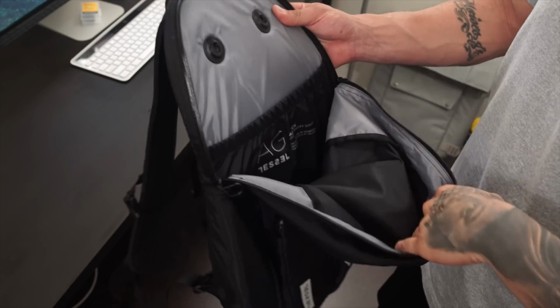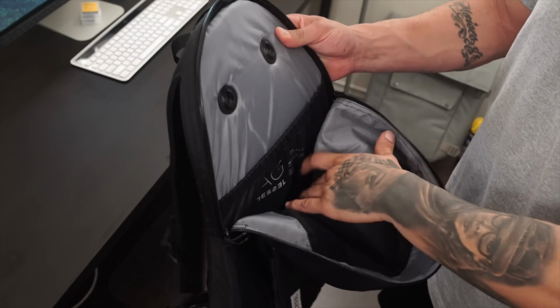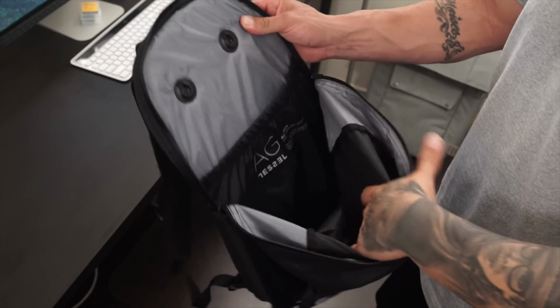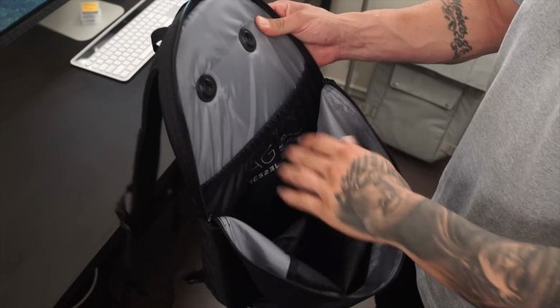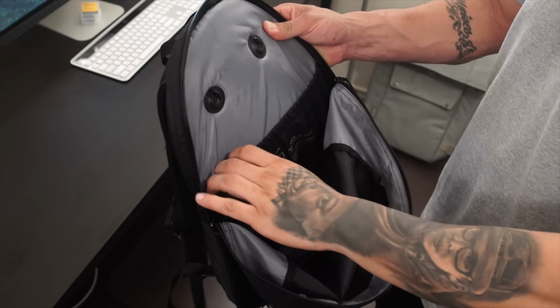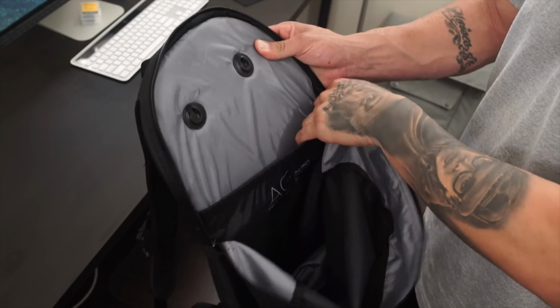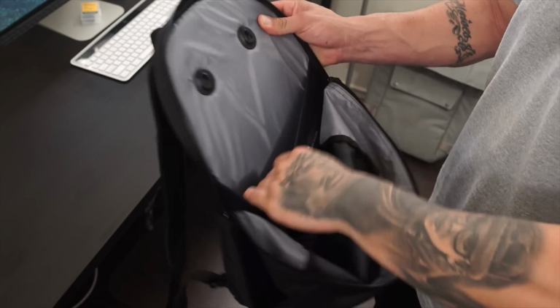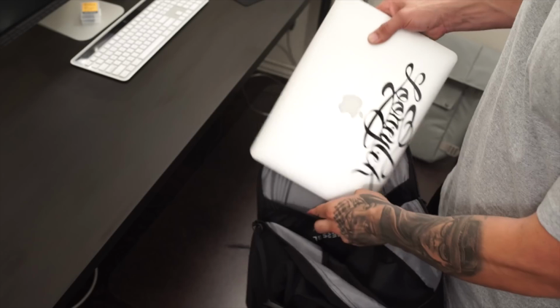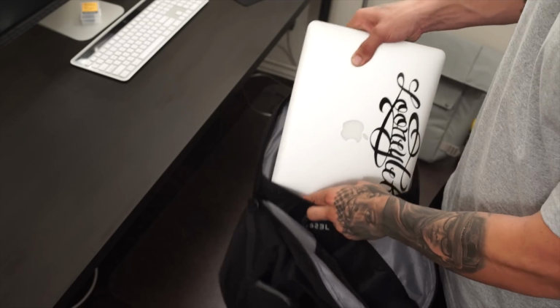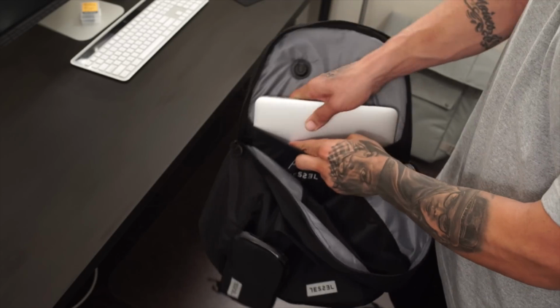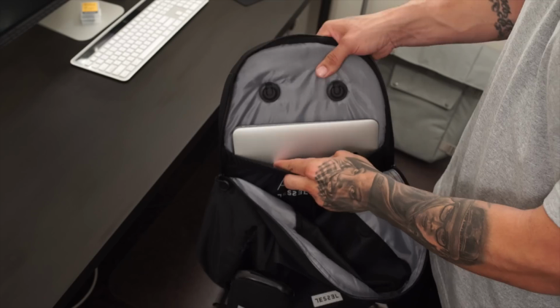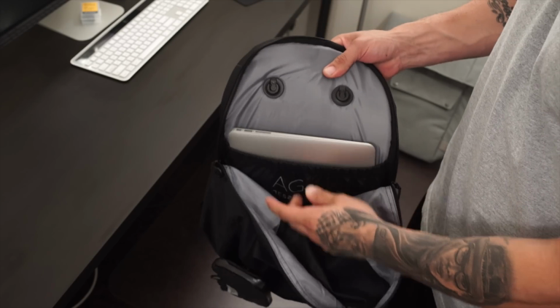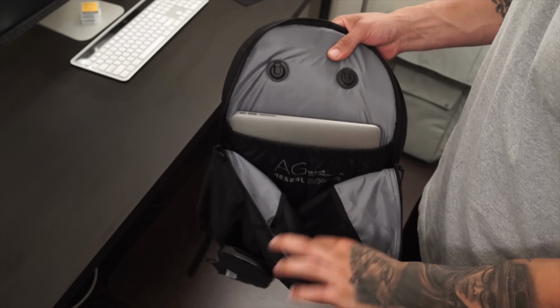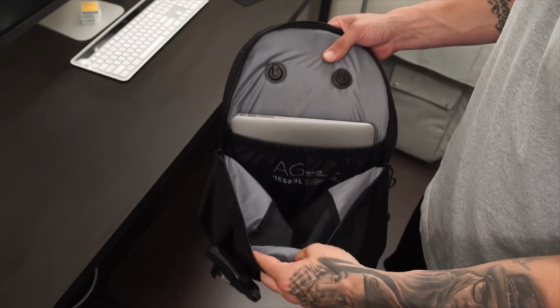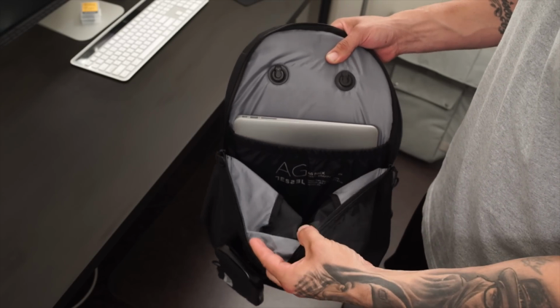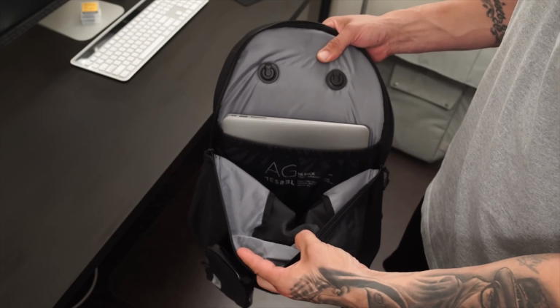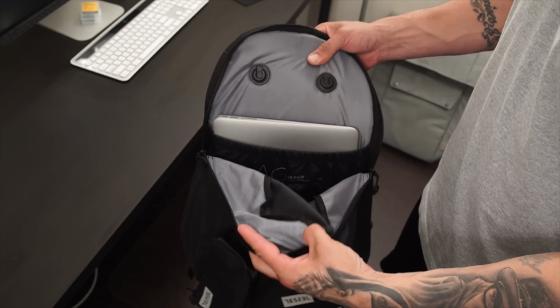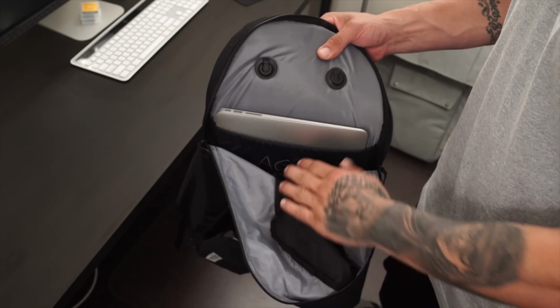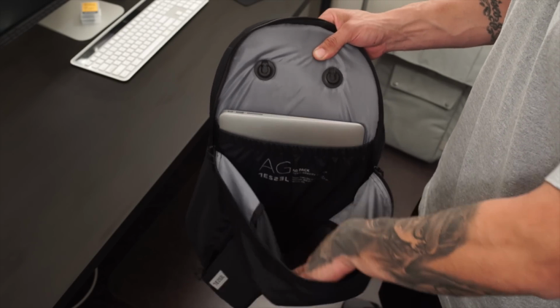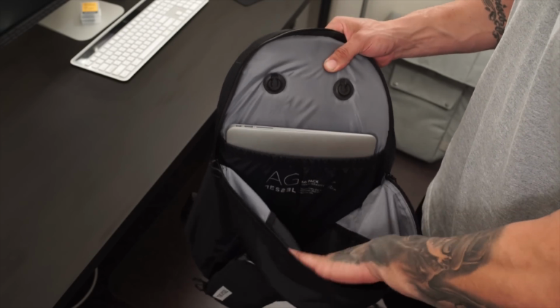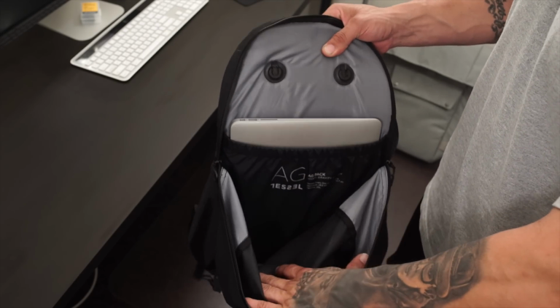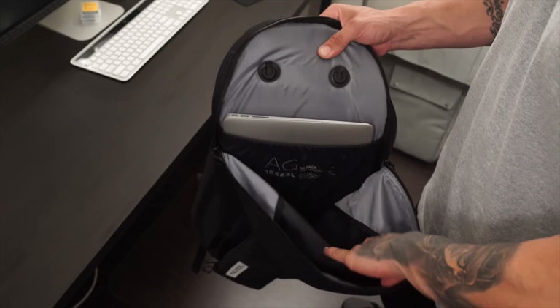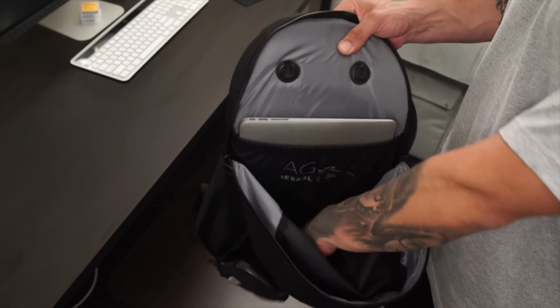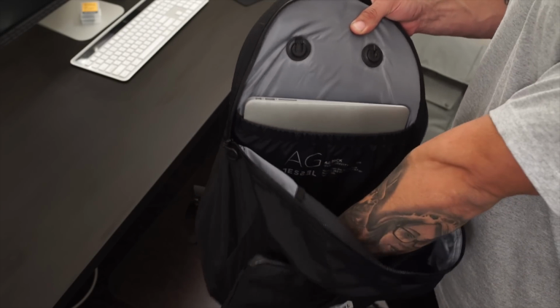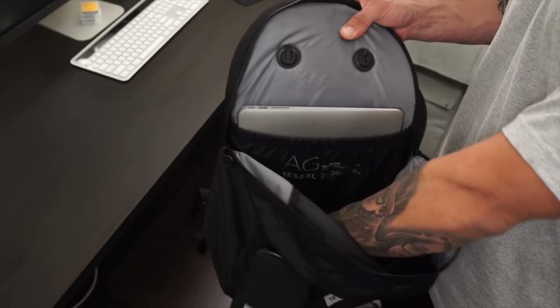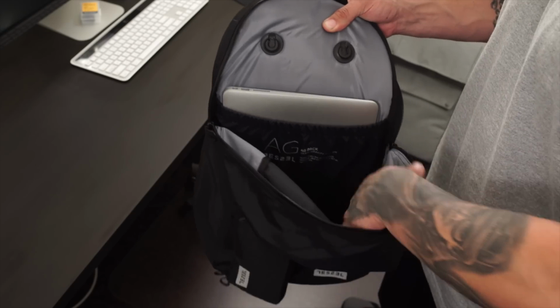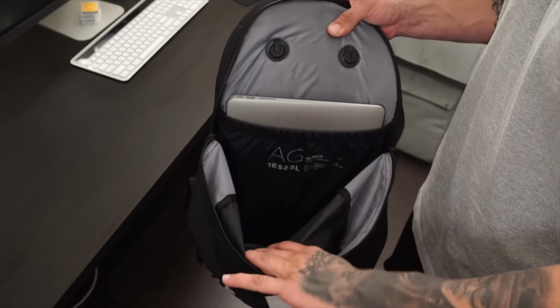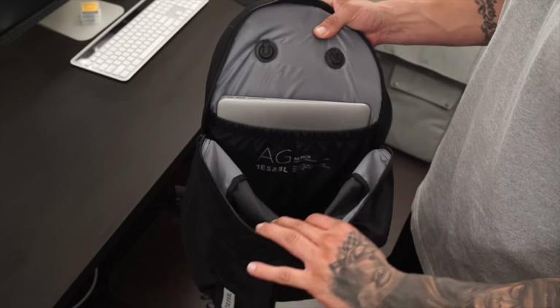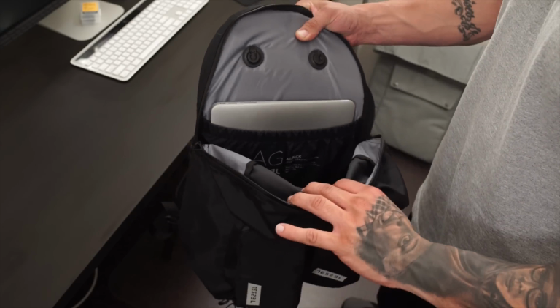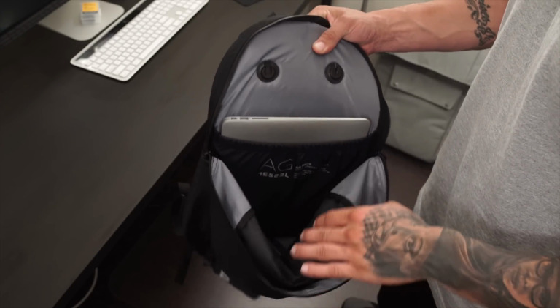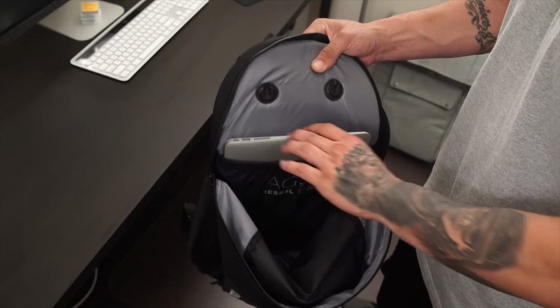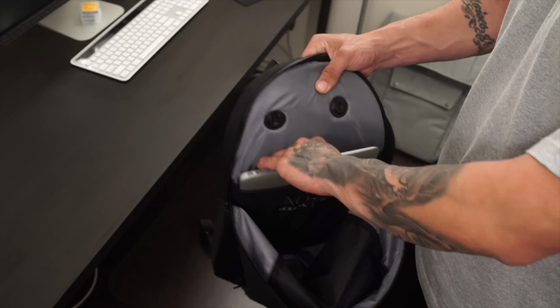As far as the compartments on the inside, you have two large compartments. Here you can place your portable laptop, your iPad, or even your iPad Pro — it will still fit well. On the other side you also have another pretty large compartment that you can fill up with stuff.